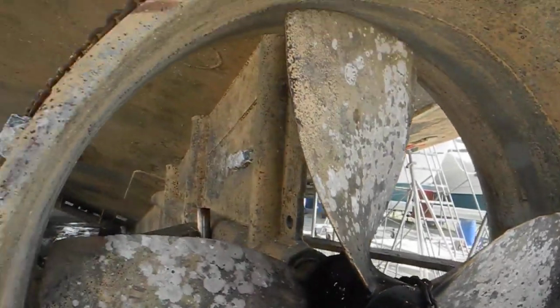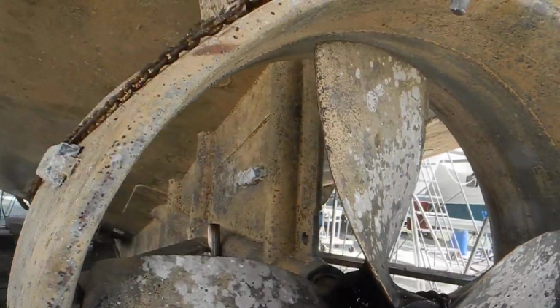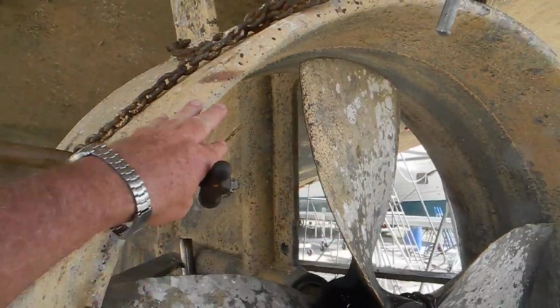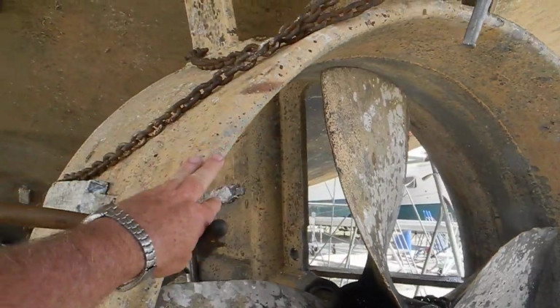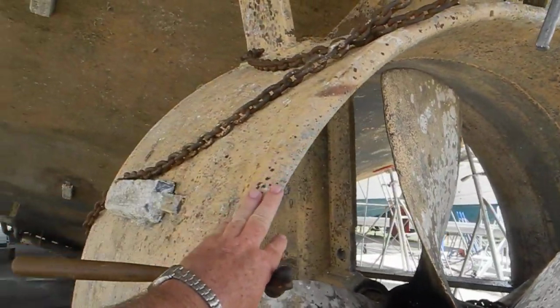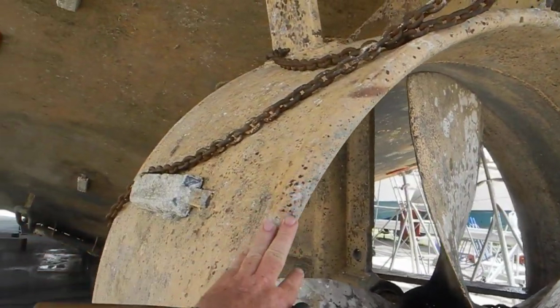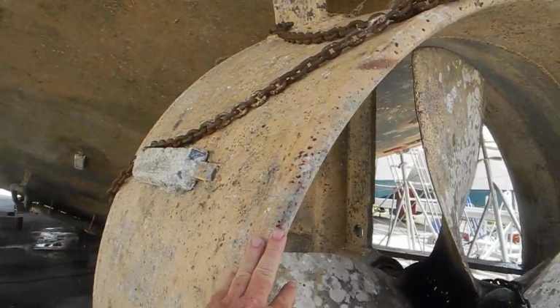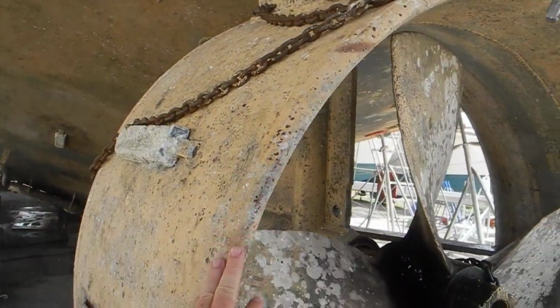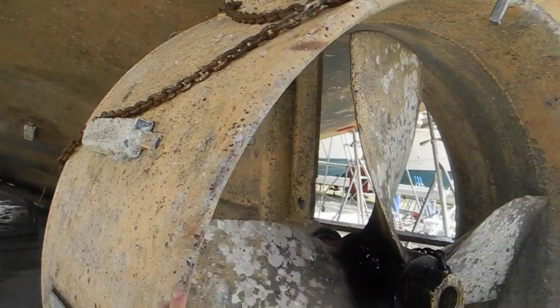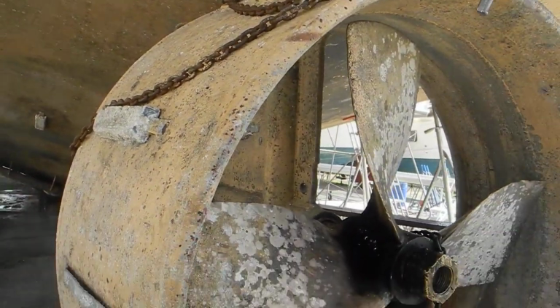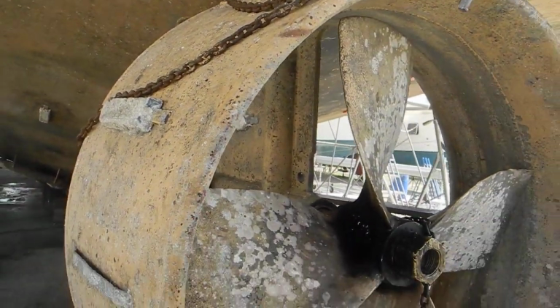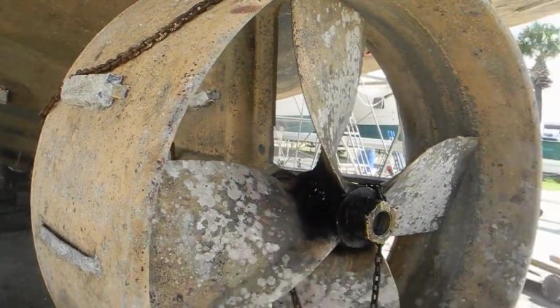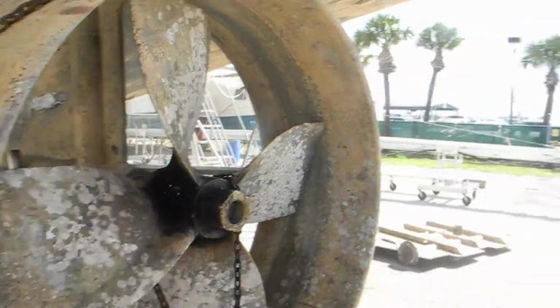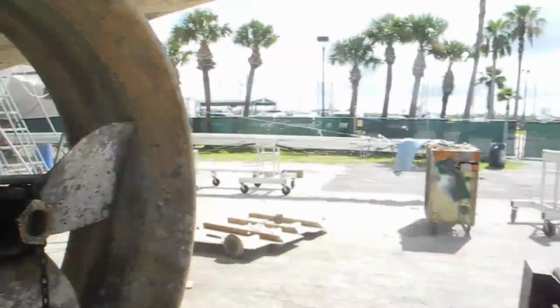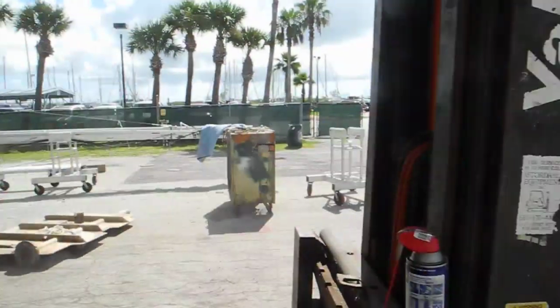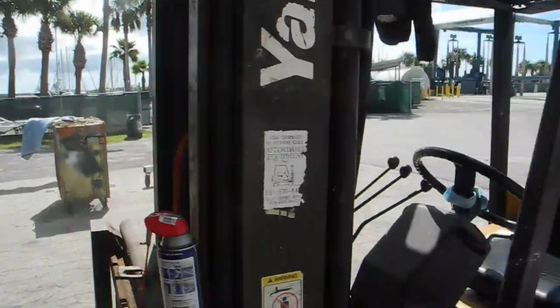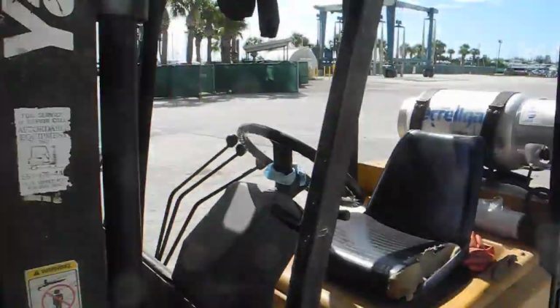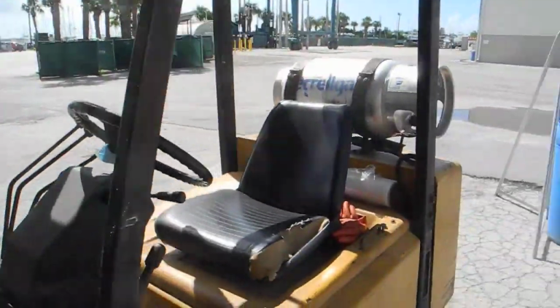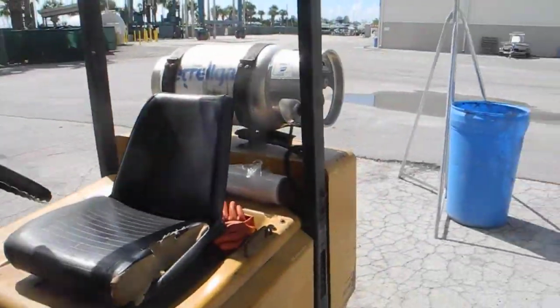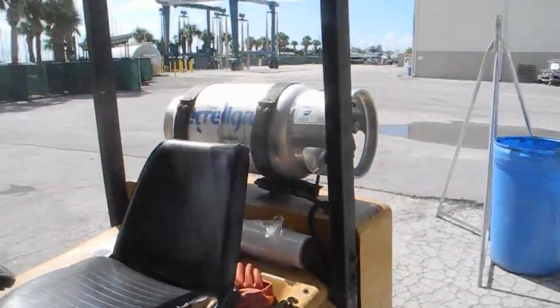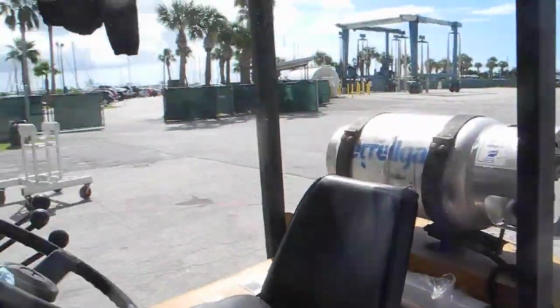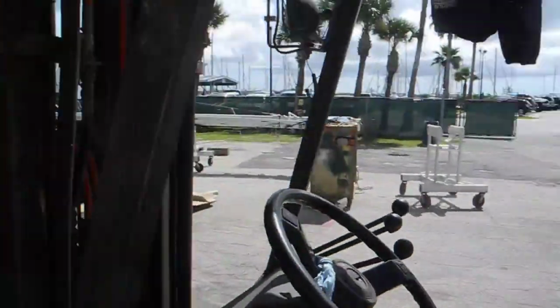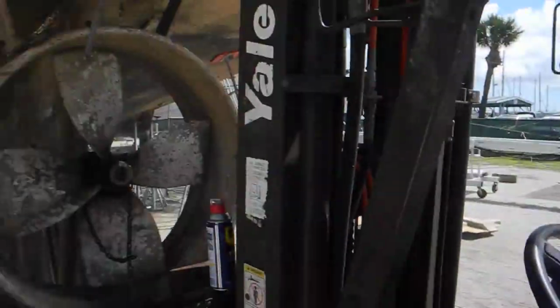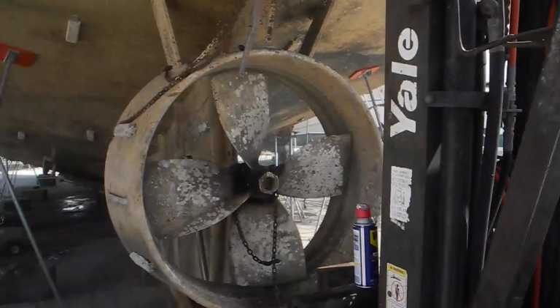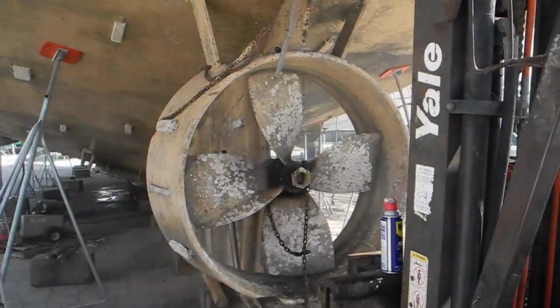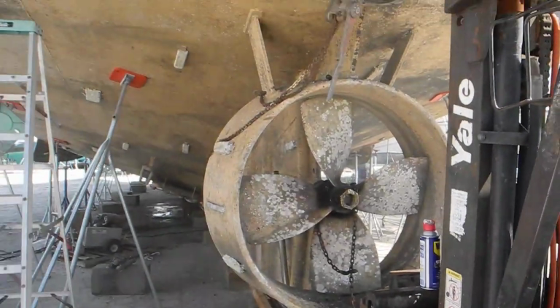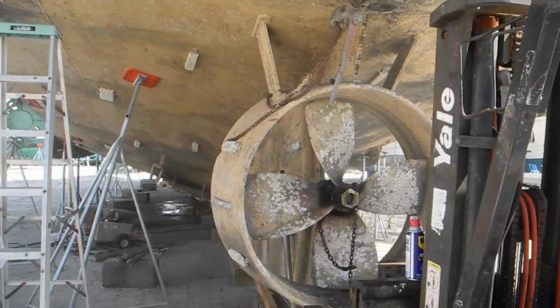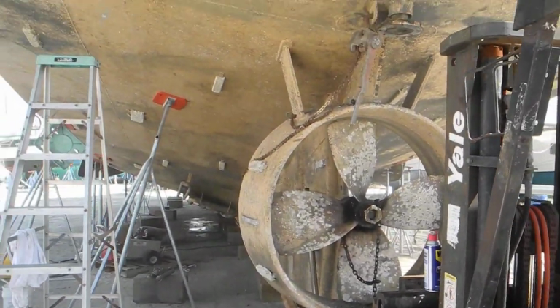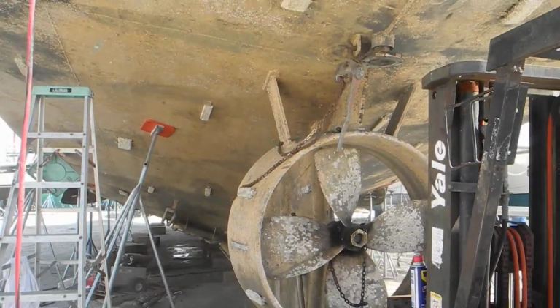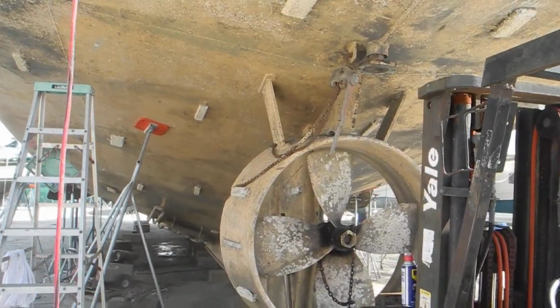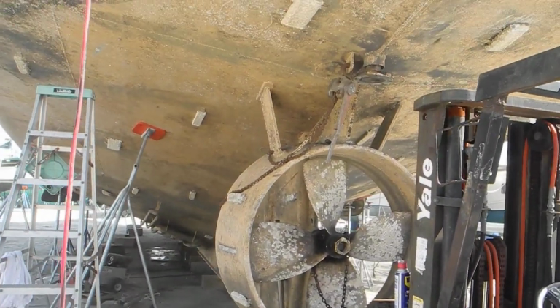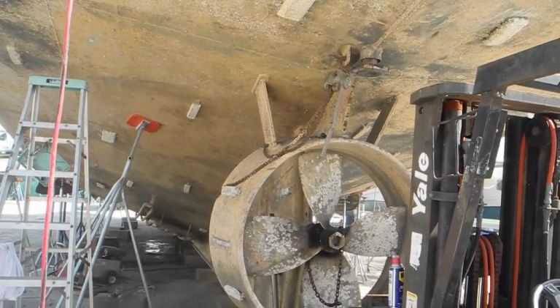This thing here is called a Kort nozzle — K-O-R-T, Kort nozzle. That helps to direct the thrust.